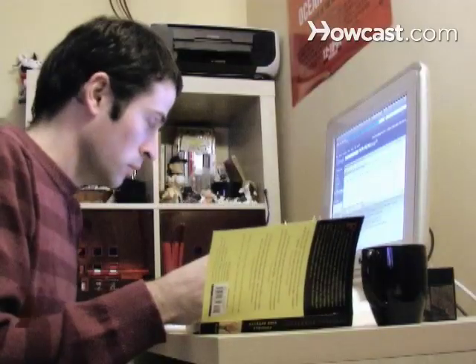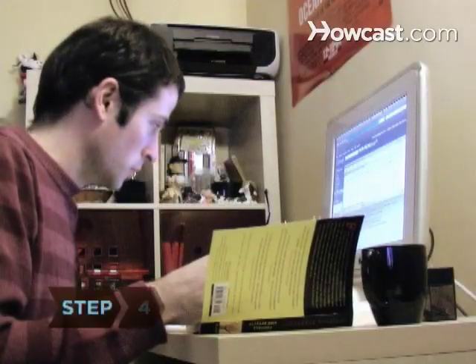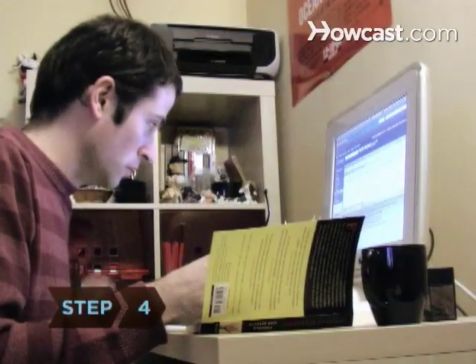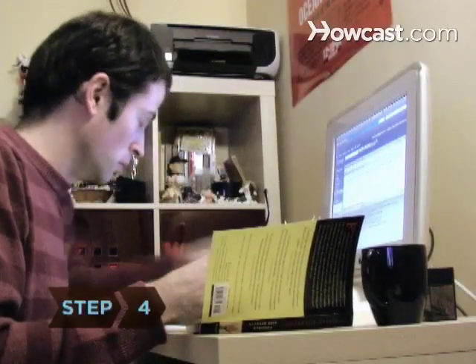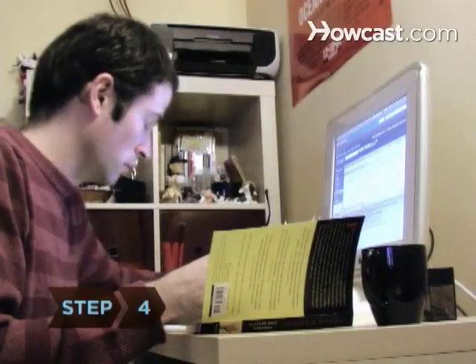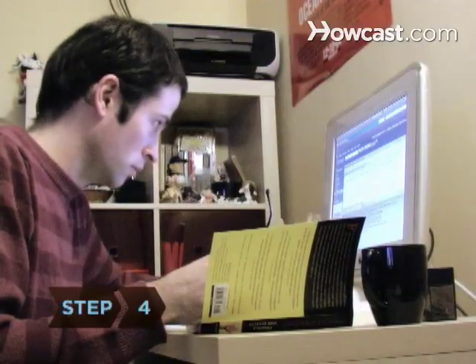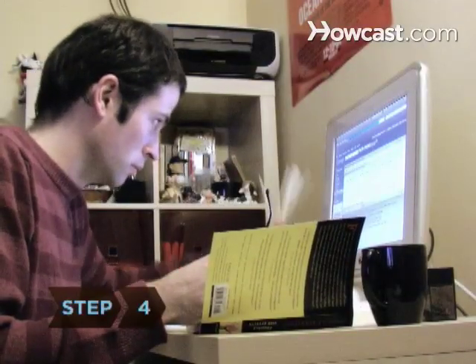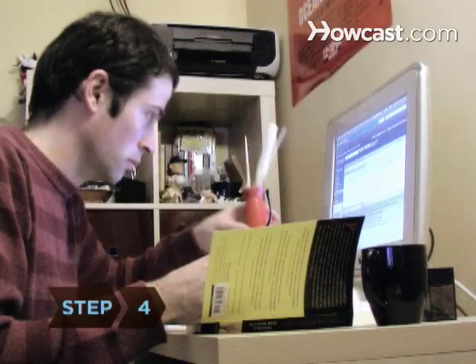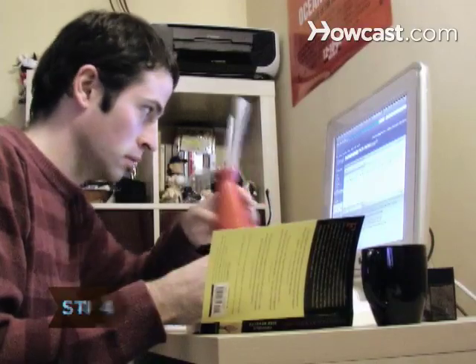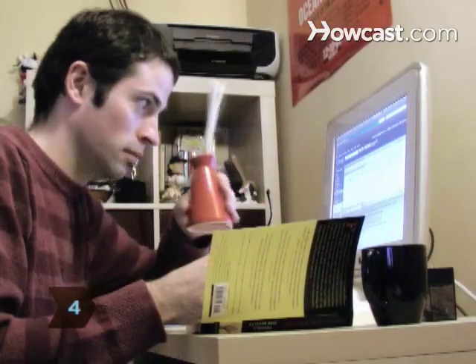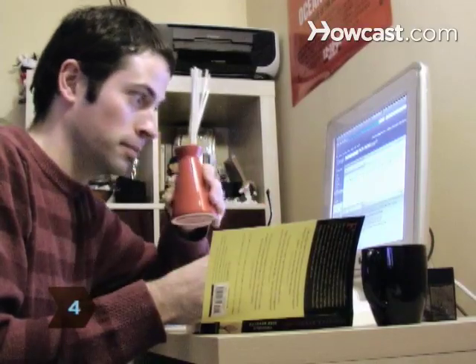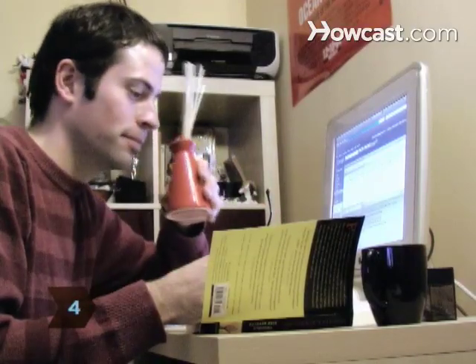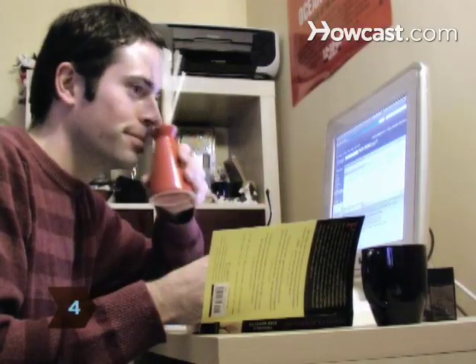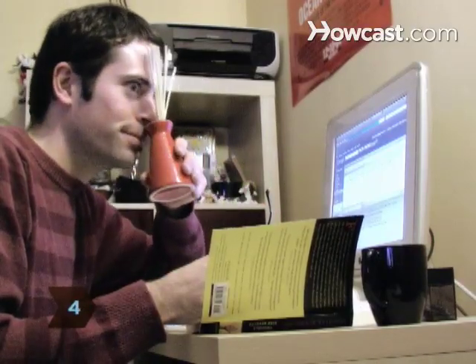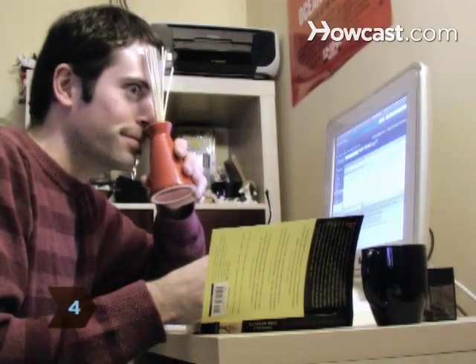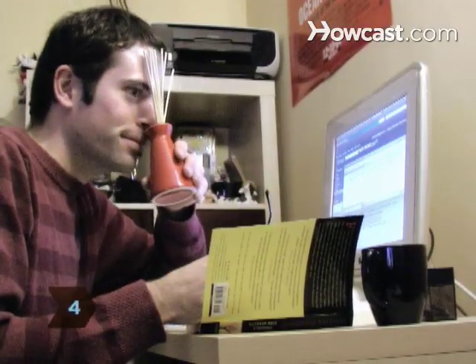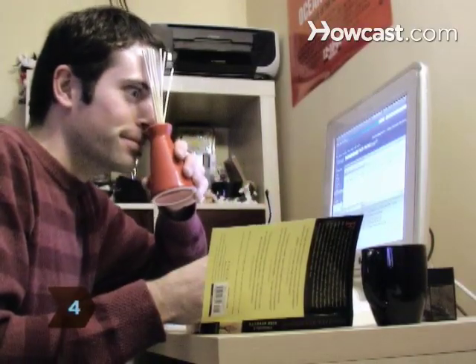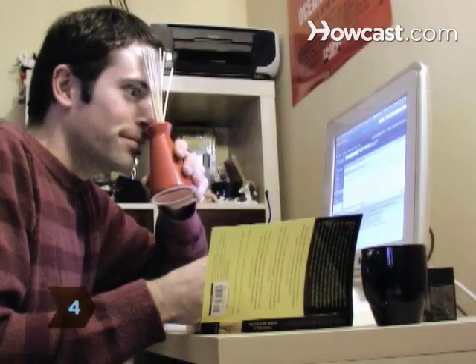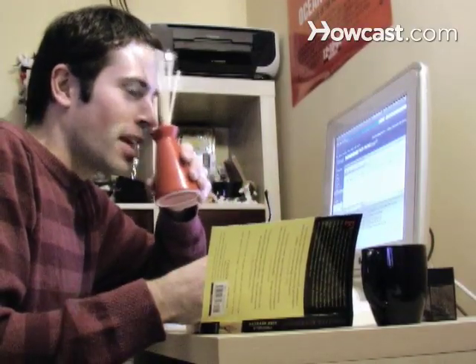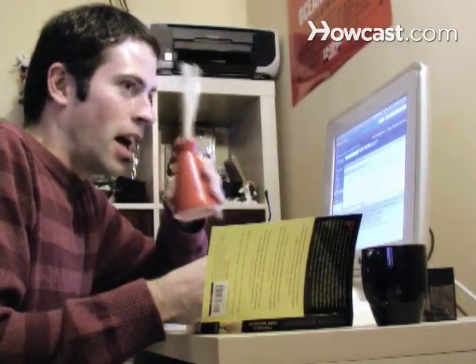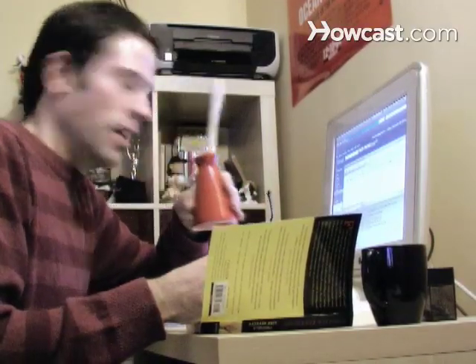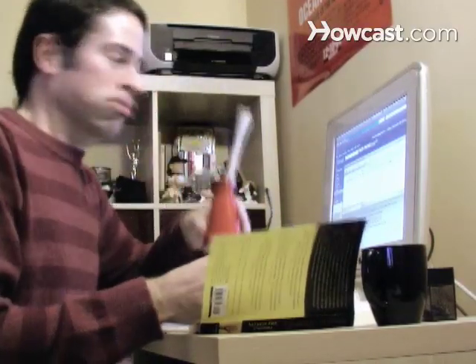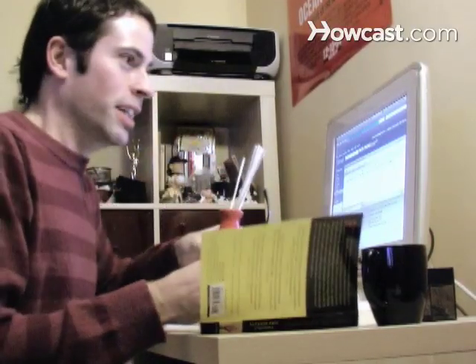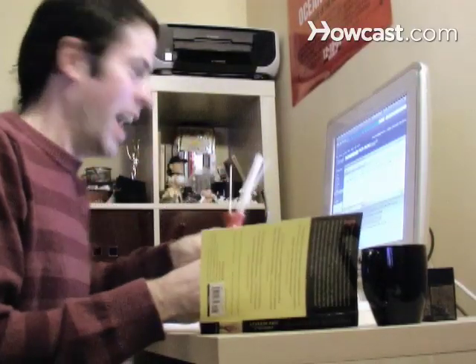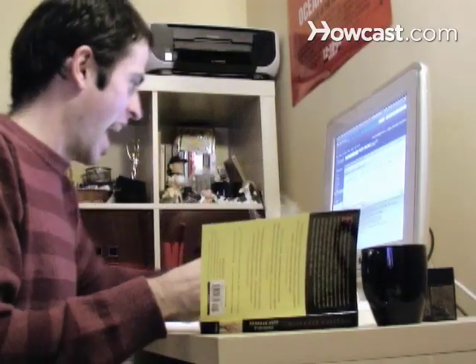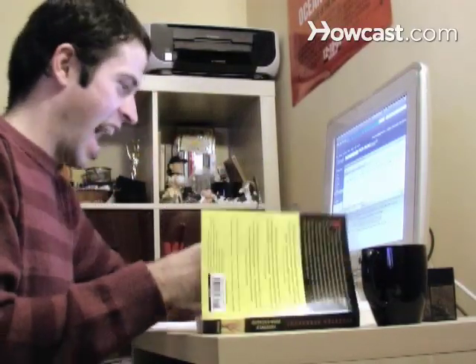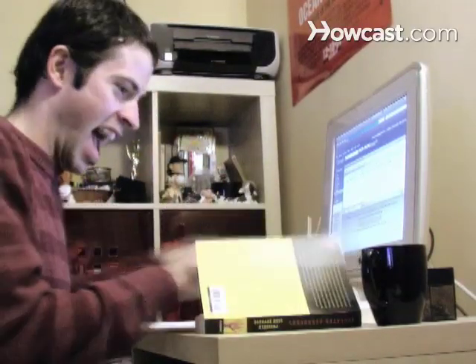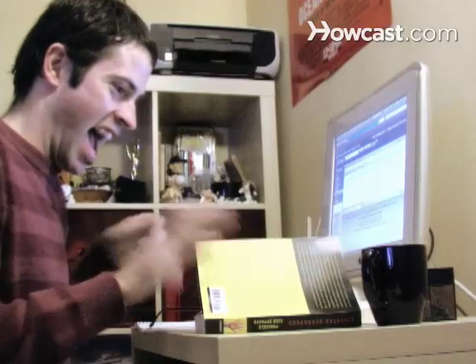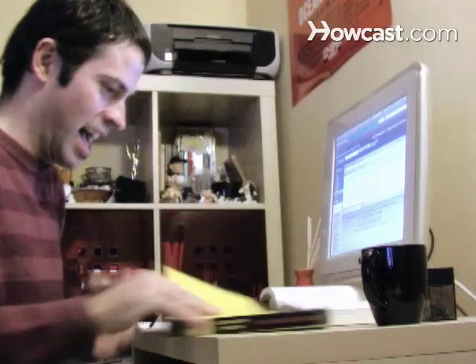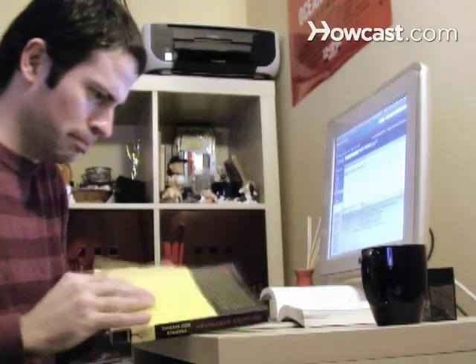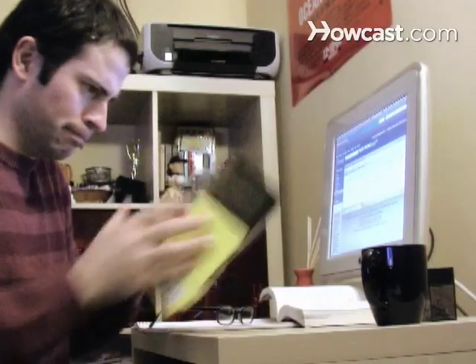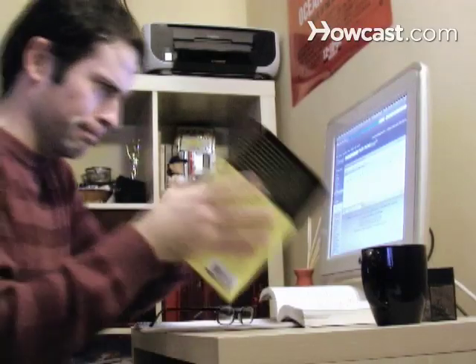Step 4: Sniff some lavender or peppermint, whether they're in candle, oils, or candy form. Studies have found that these fragrances help people stay awake and alert.